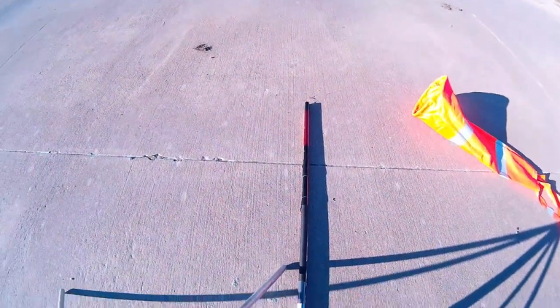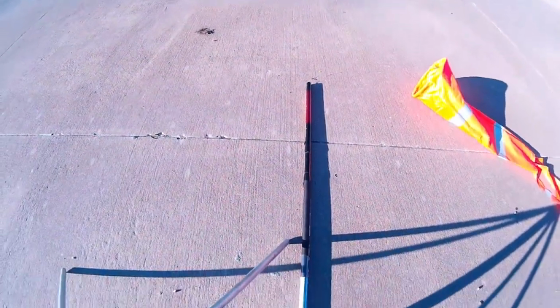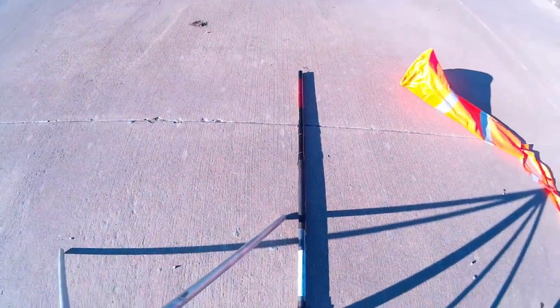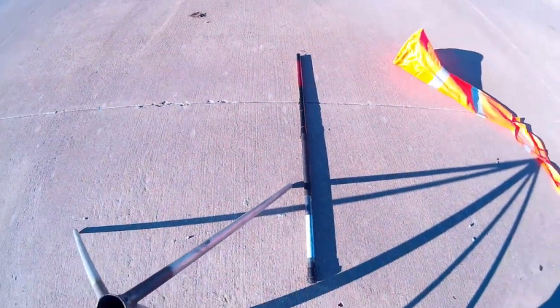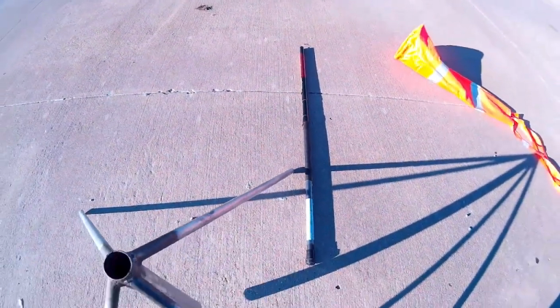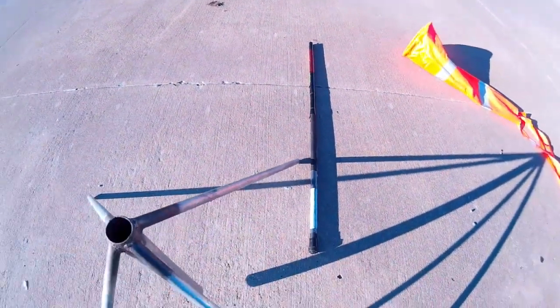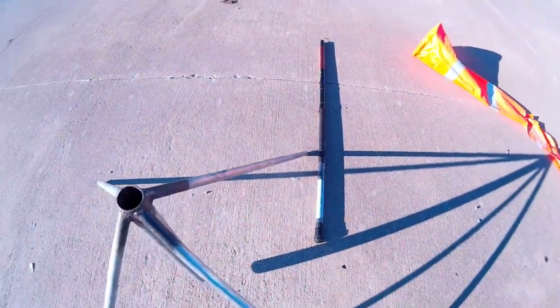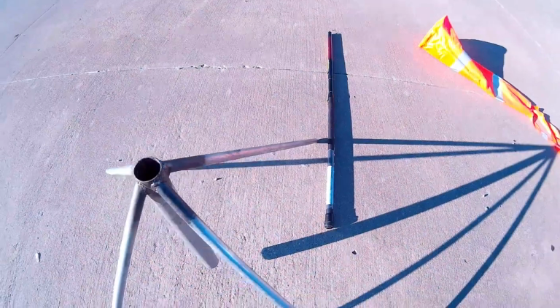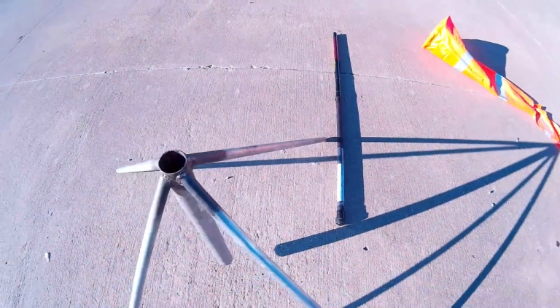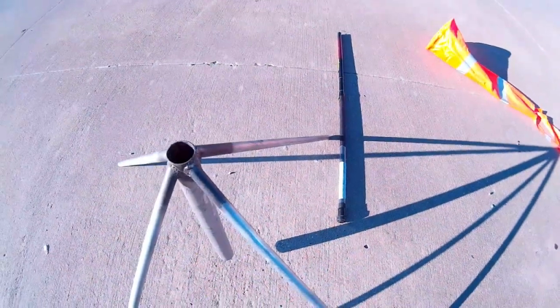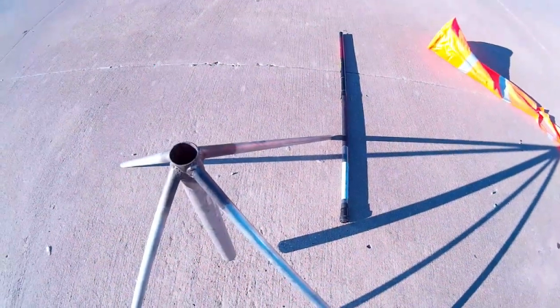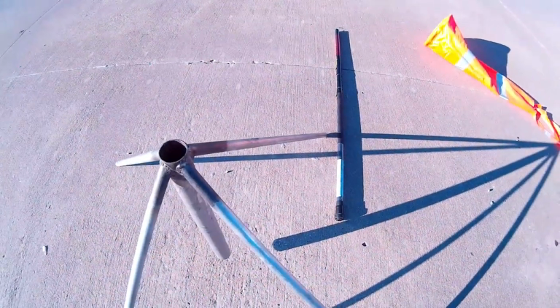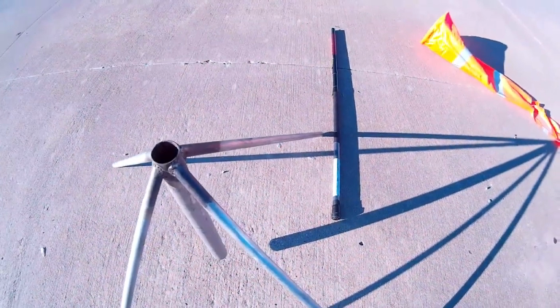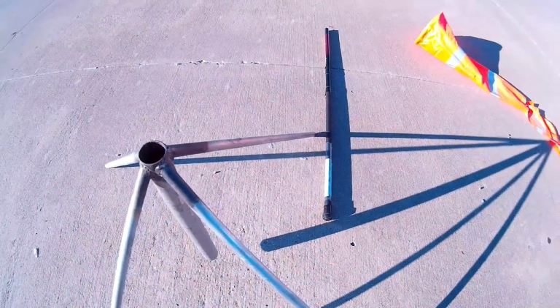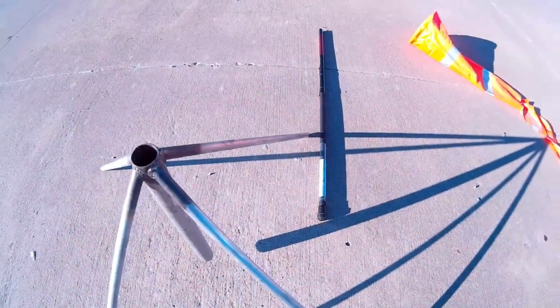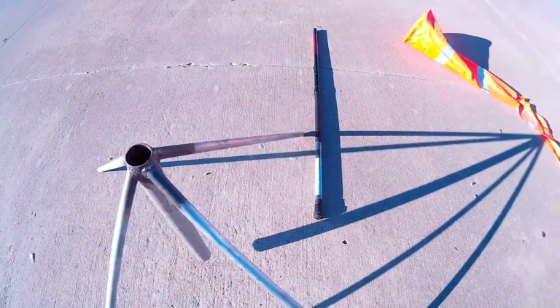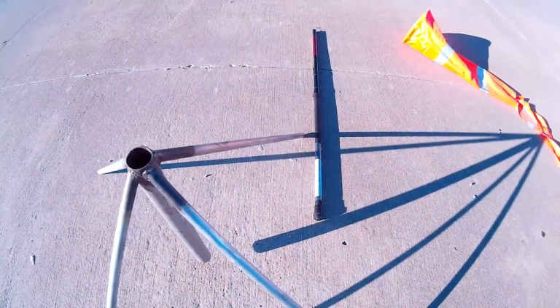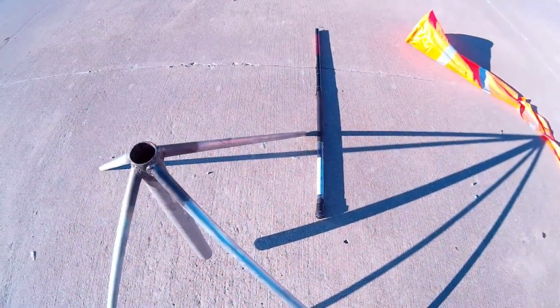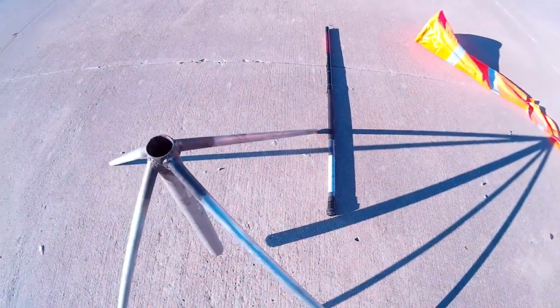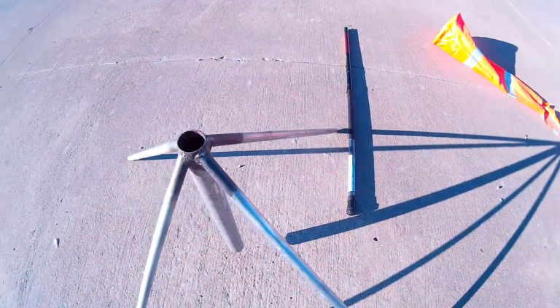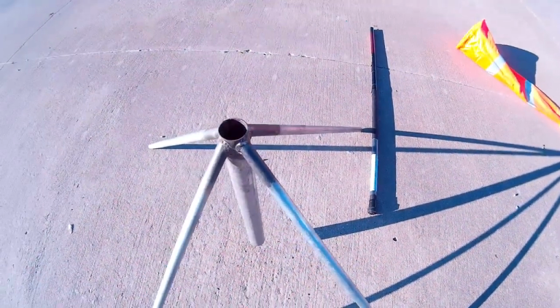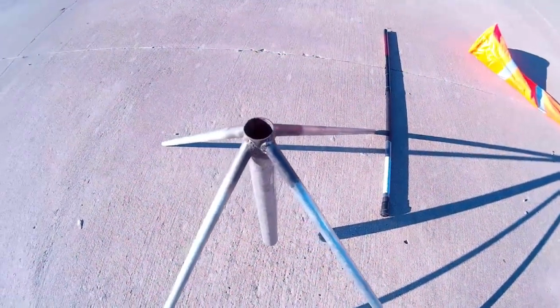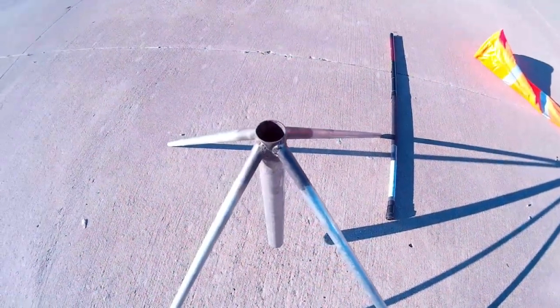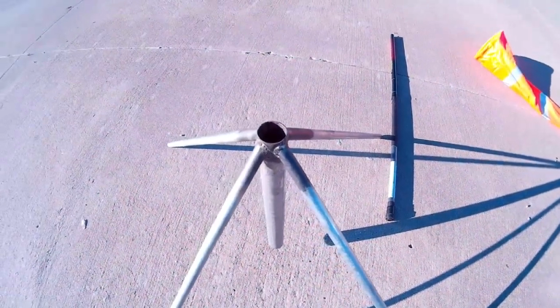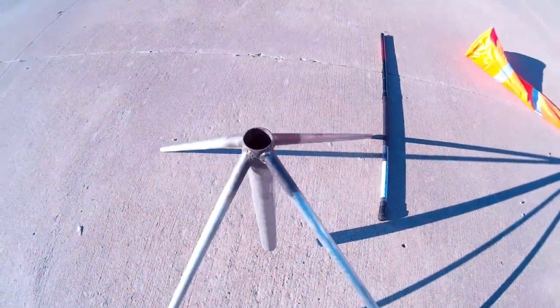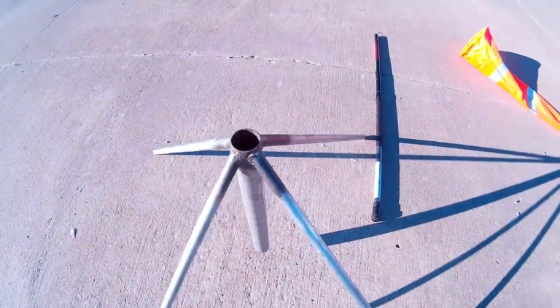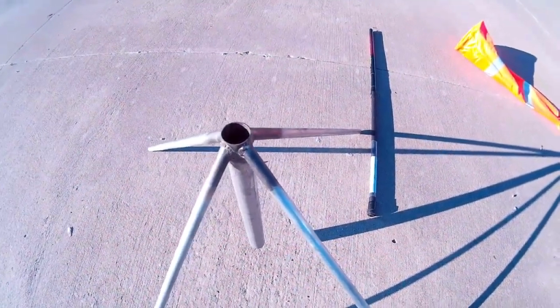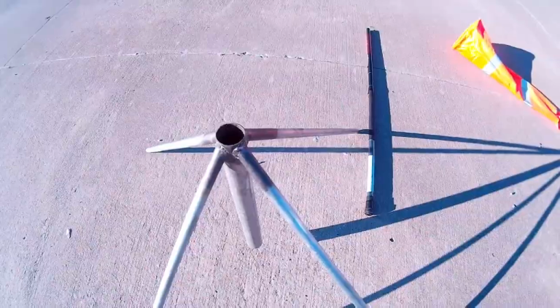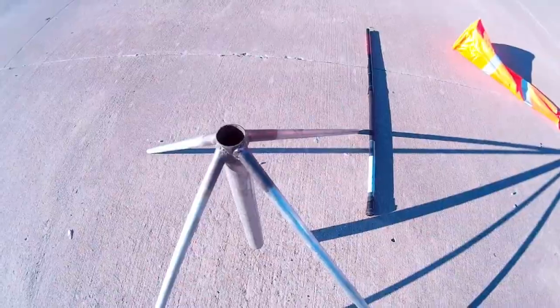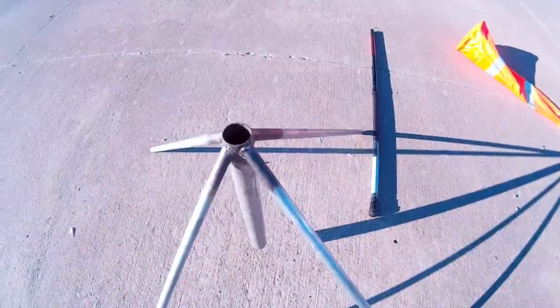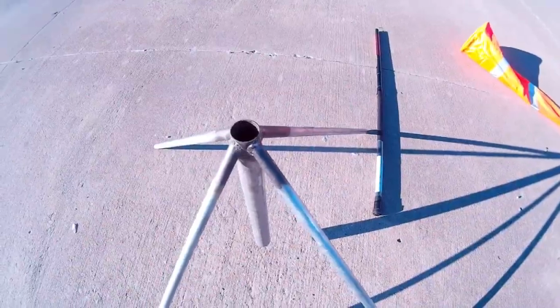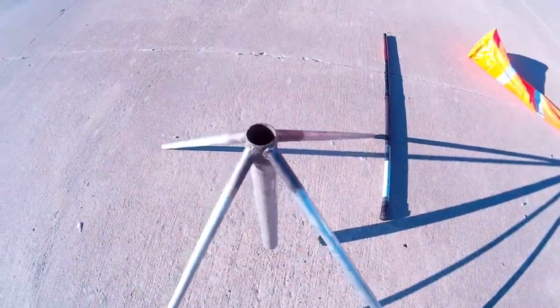That way I don't have to drive anything into the ground. I don't have to worry about wet soil or anything like that, or hard ground that I can't drive a stake into.